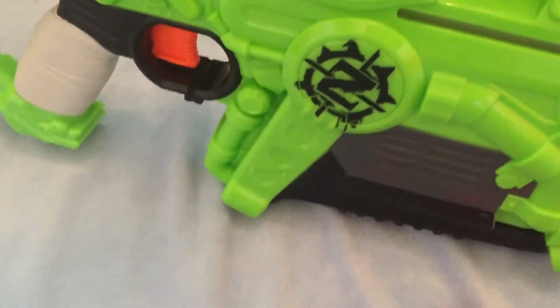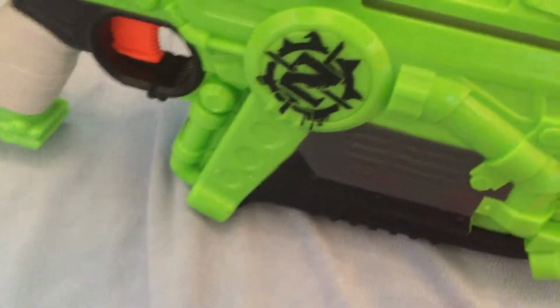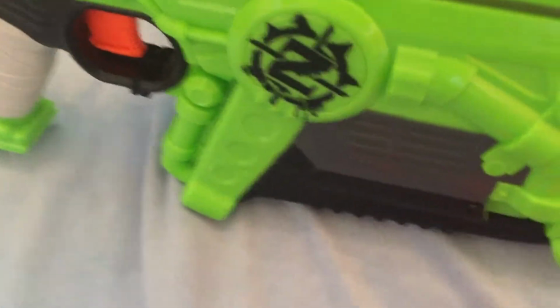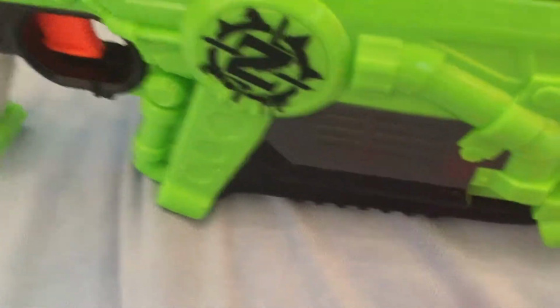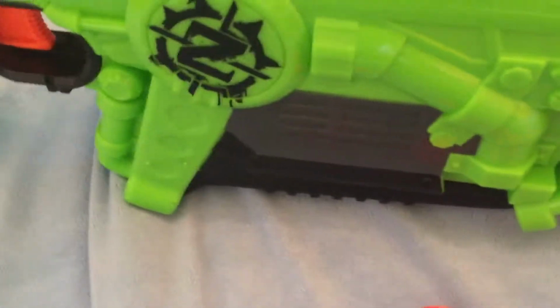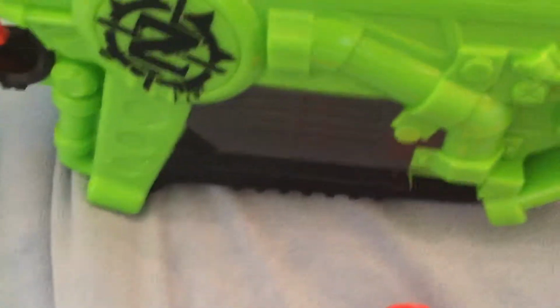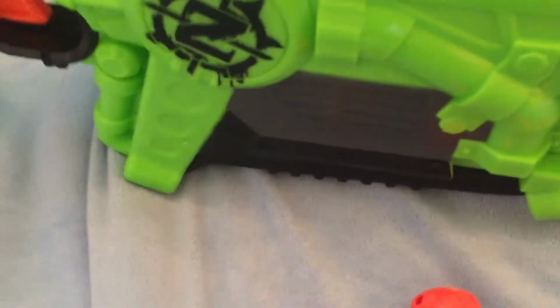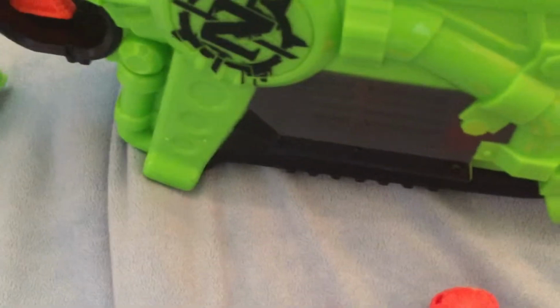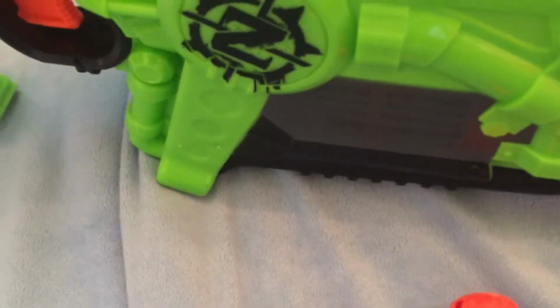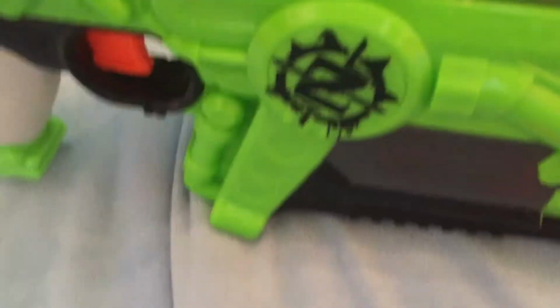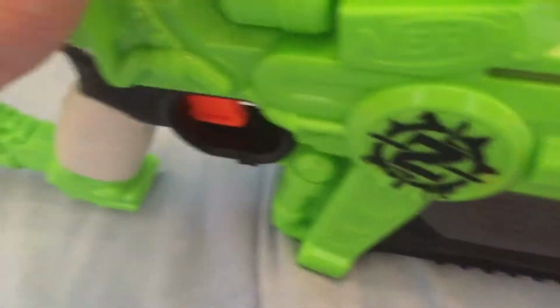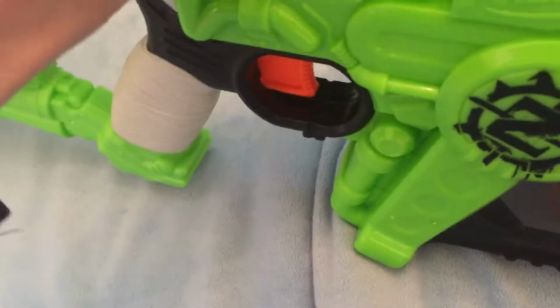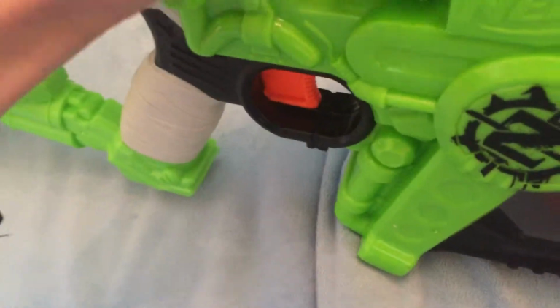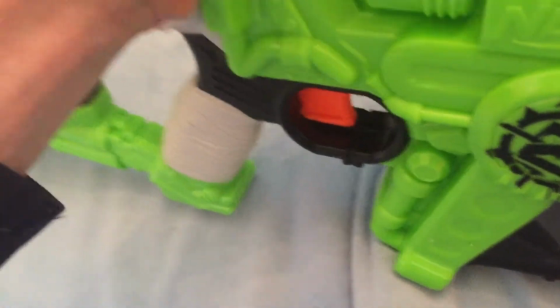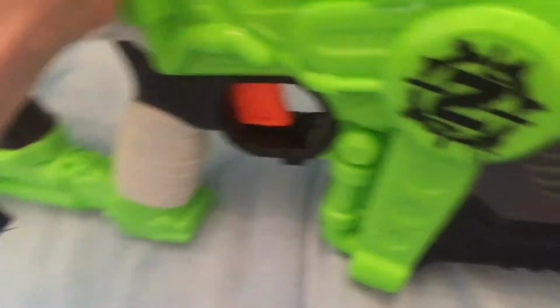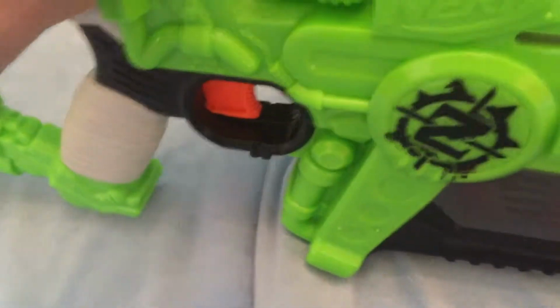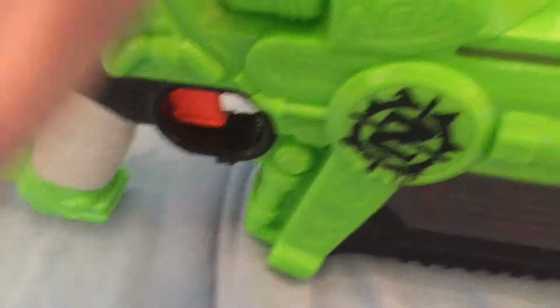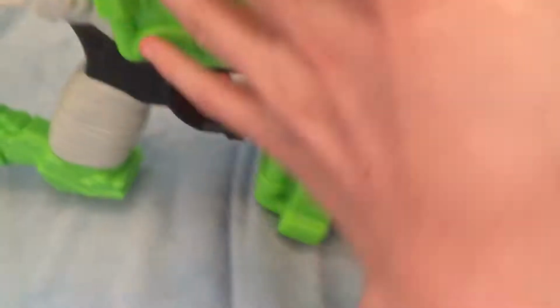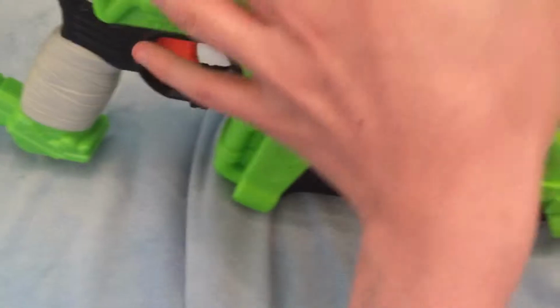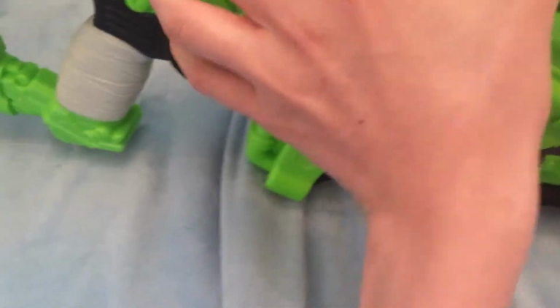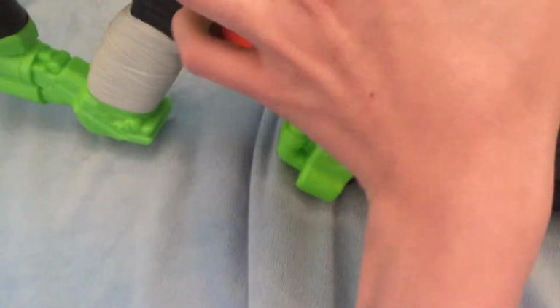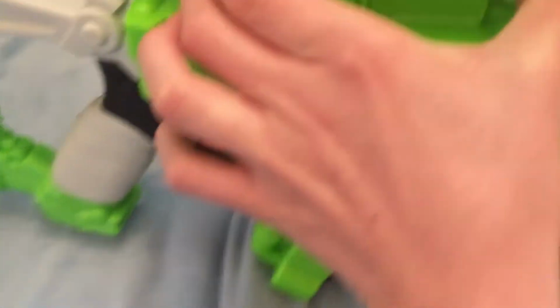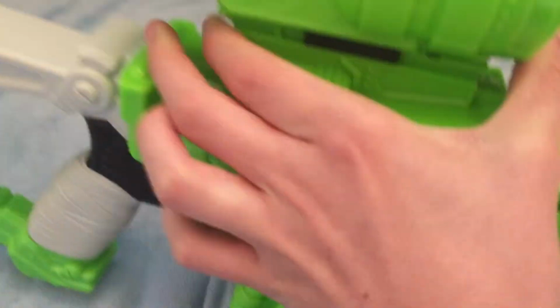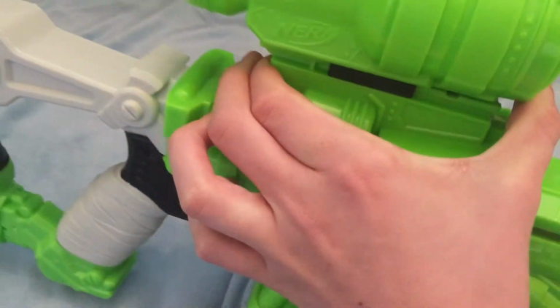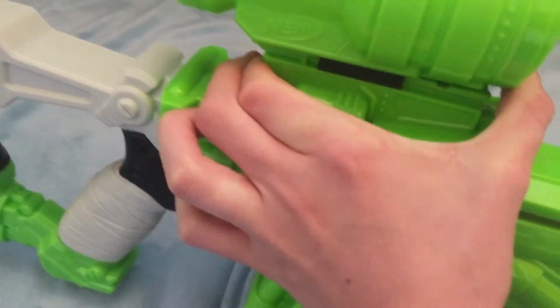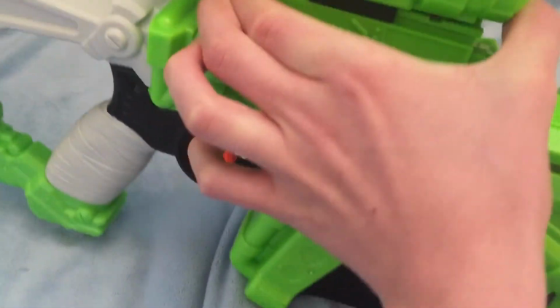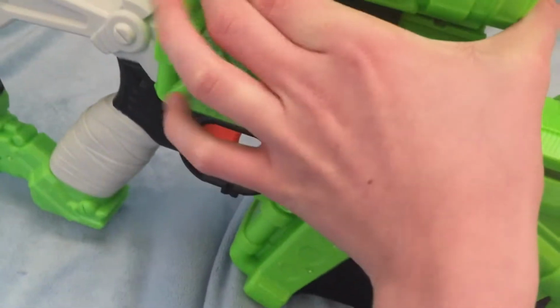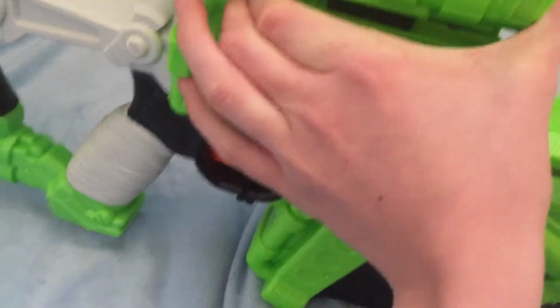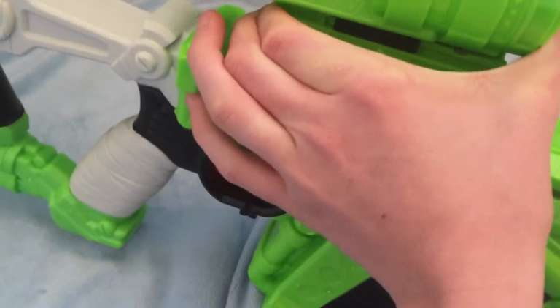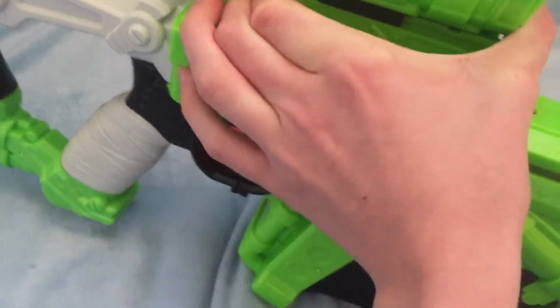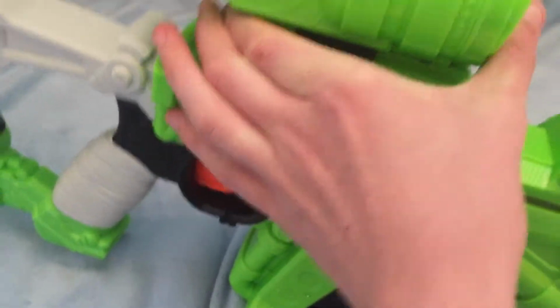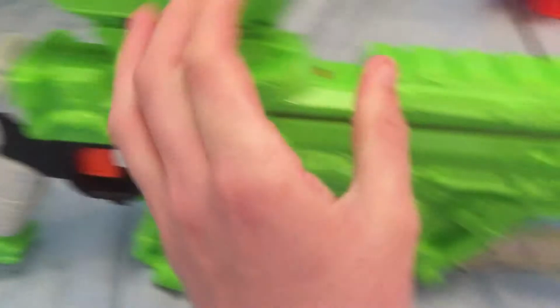It is personally my favourite Zombie Strike blaster so far, because I love The Walking Dead.